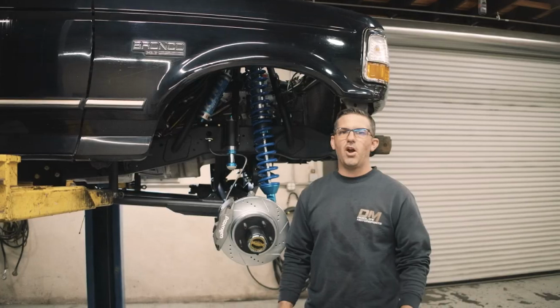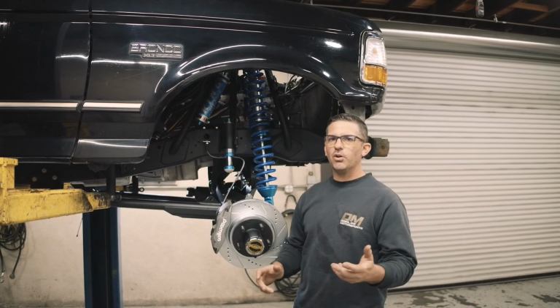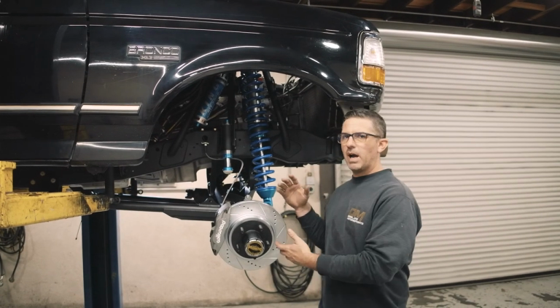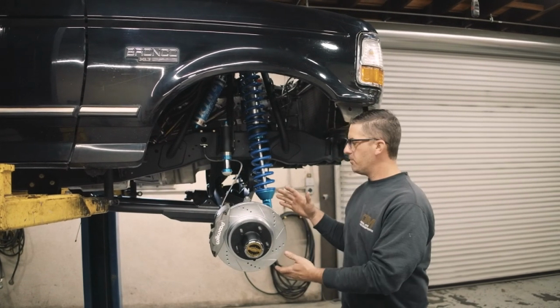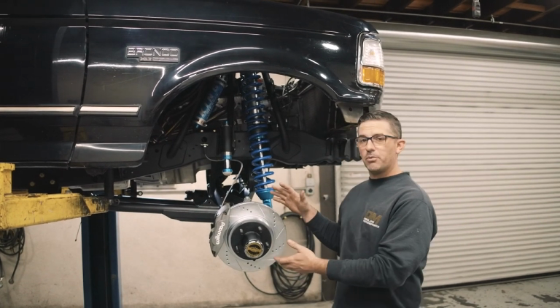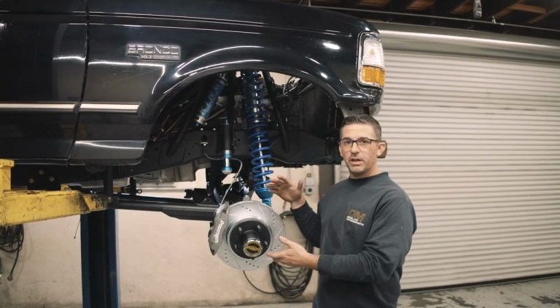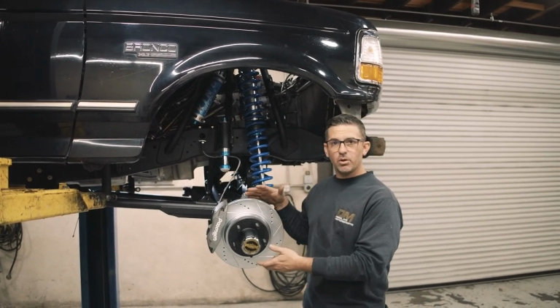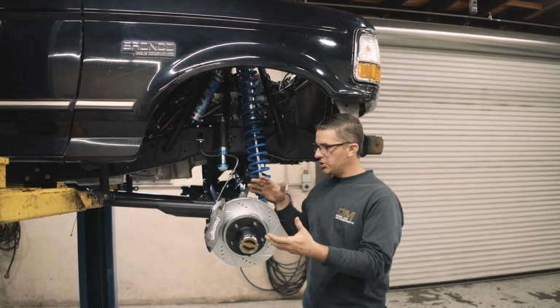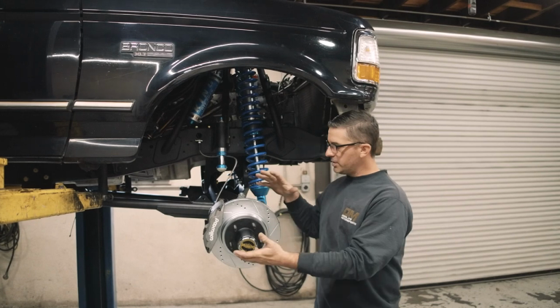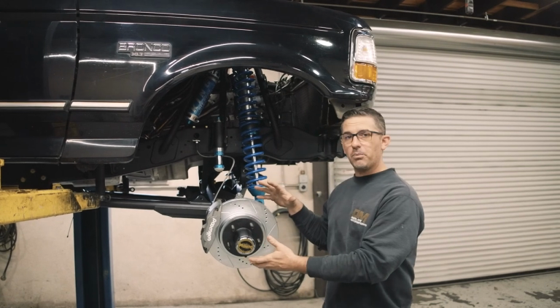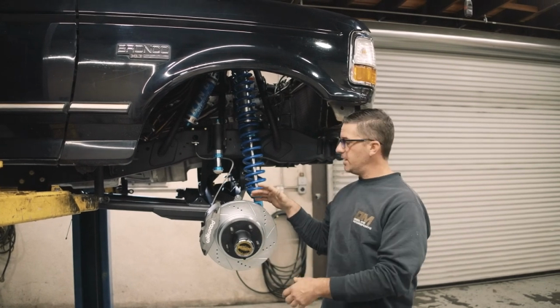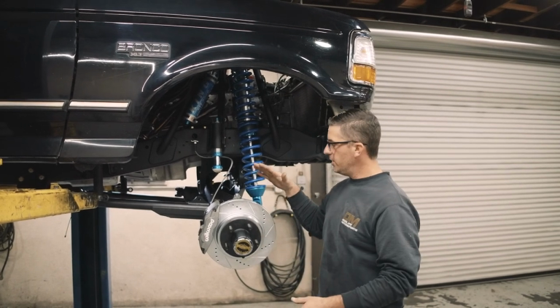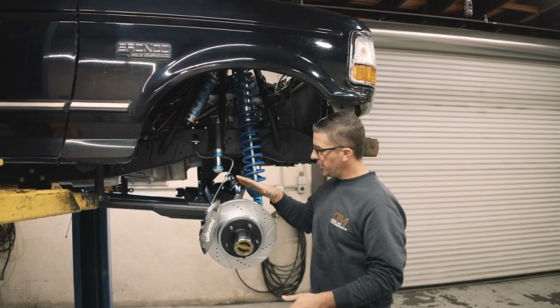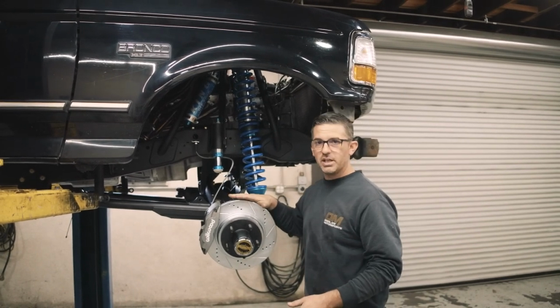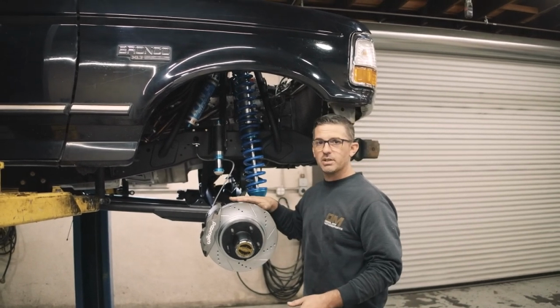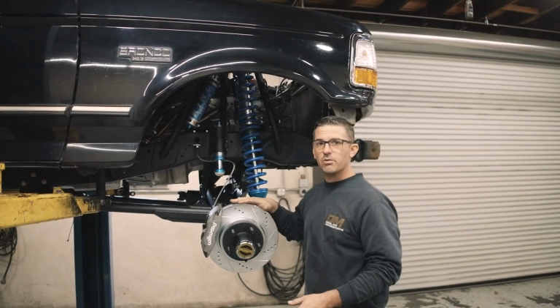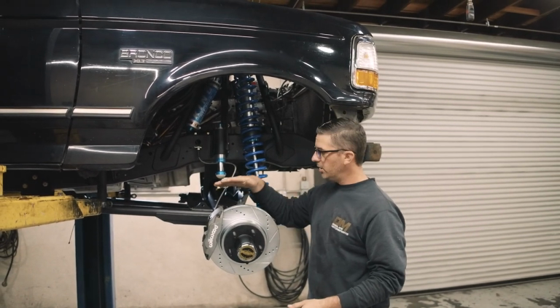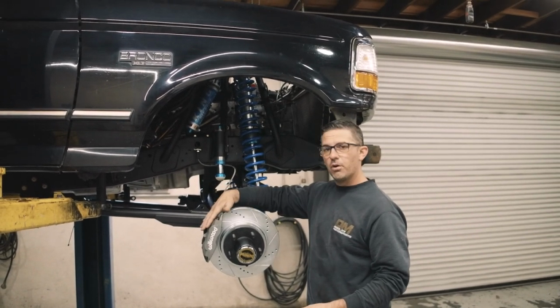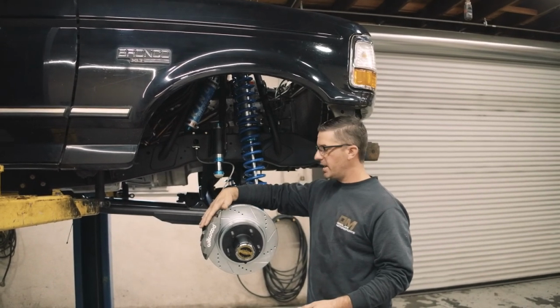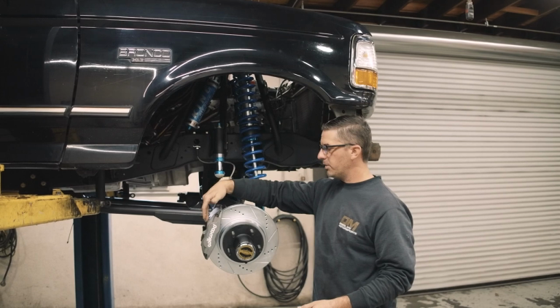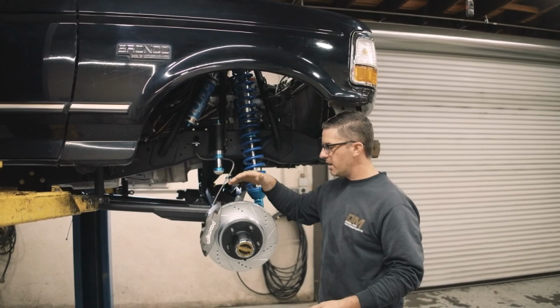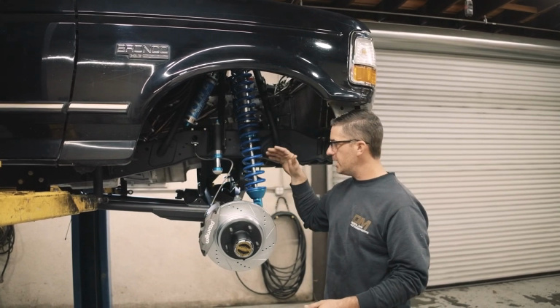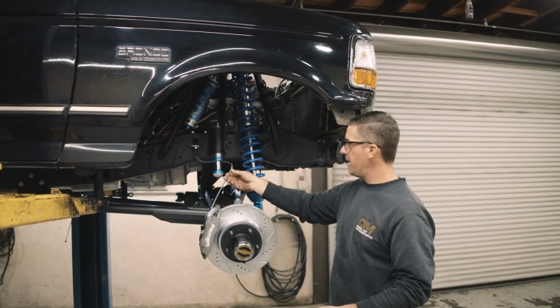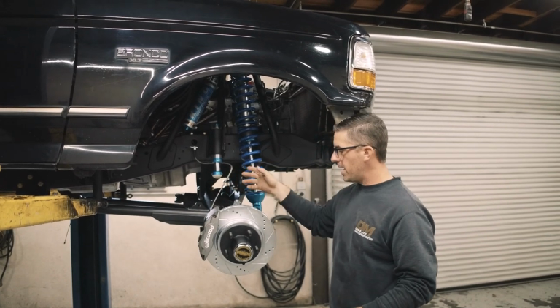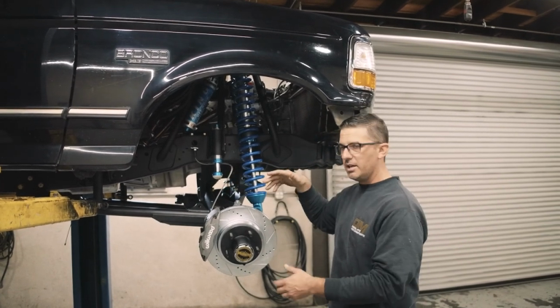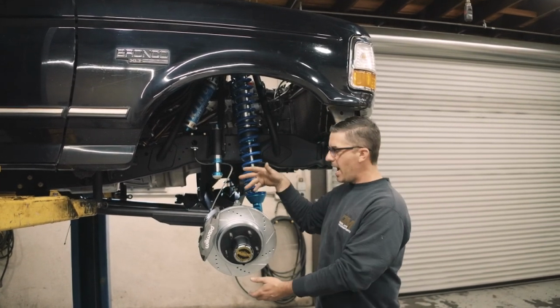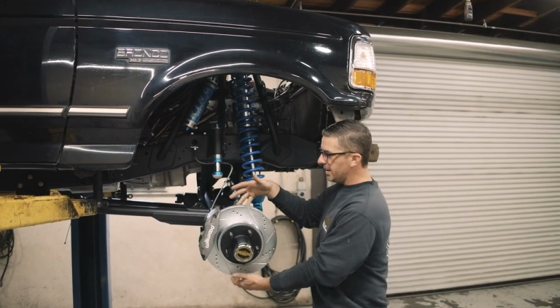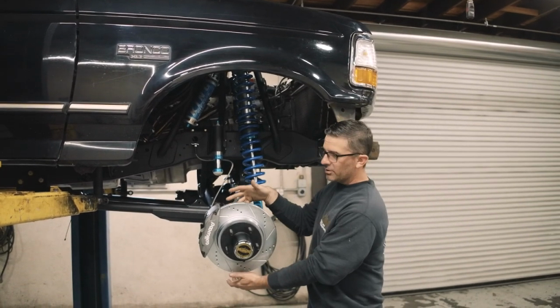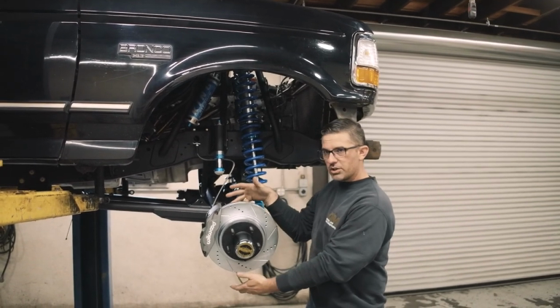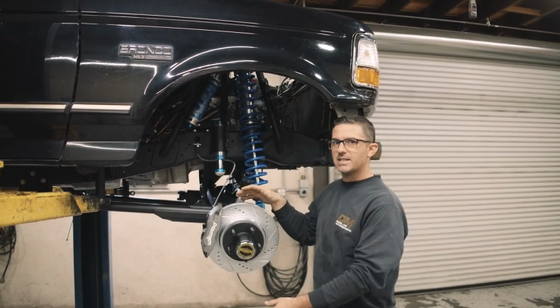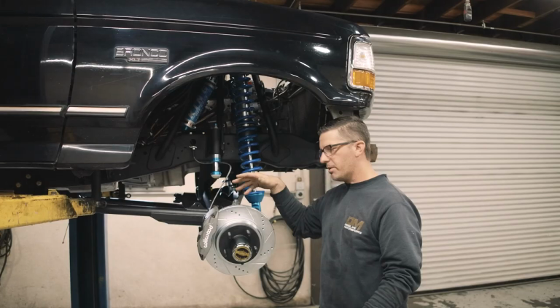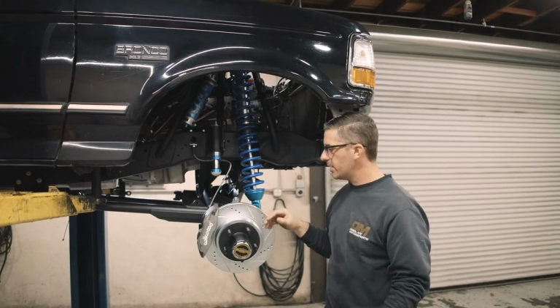All right, so we got the brake upgrade fully assembled — wanted to show you the final product here. You can see the 13-inch drilled and slotted rotor, the four-piston caliper with pads, and the new brake line. The bracket is hidden behind the rotor, so you can't see that, but it's back there.